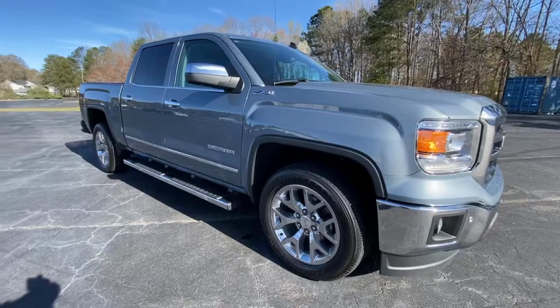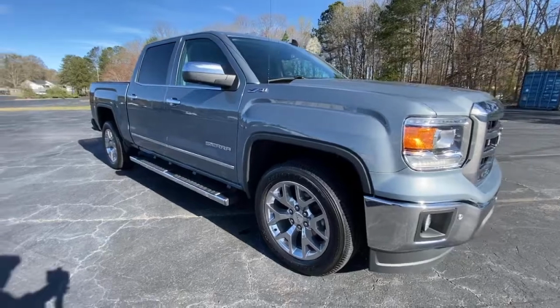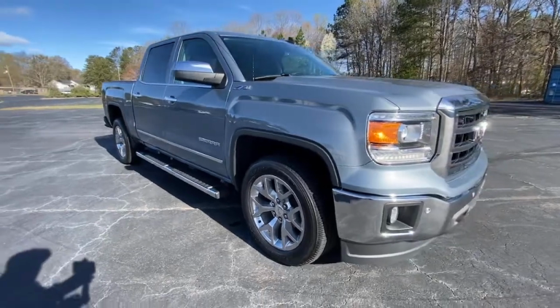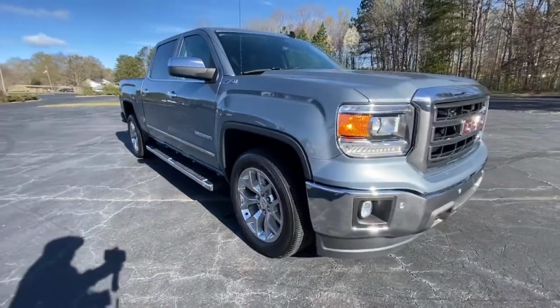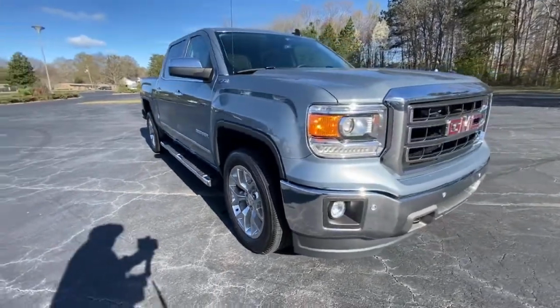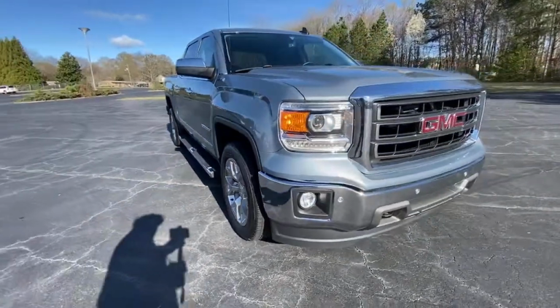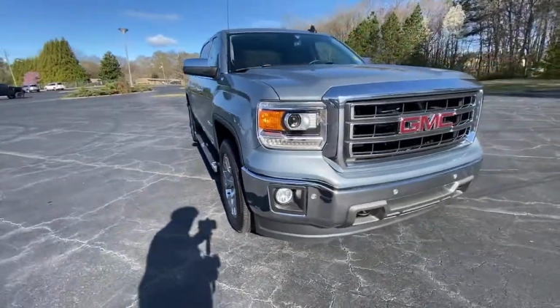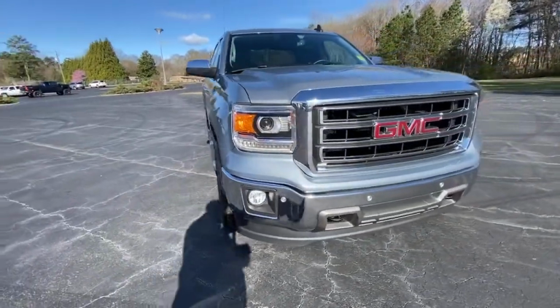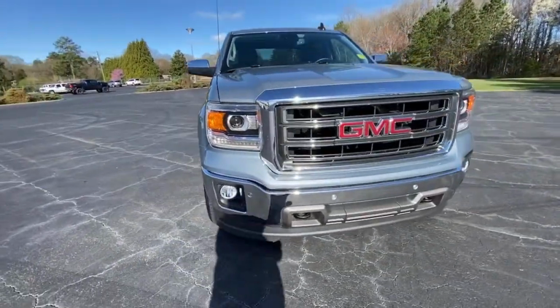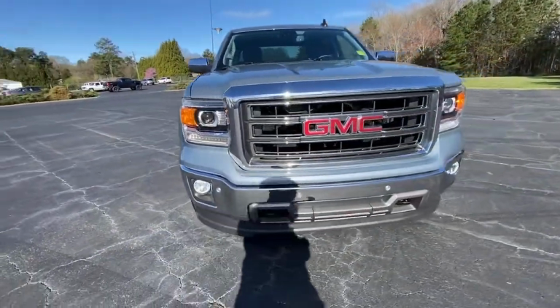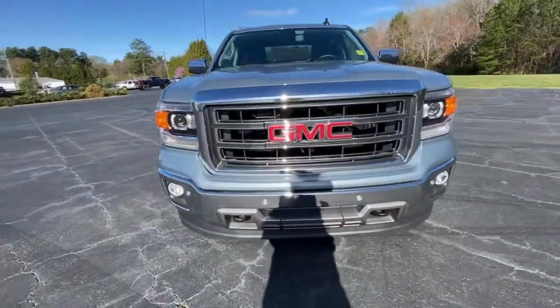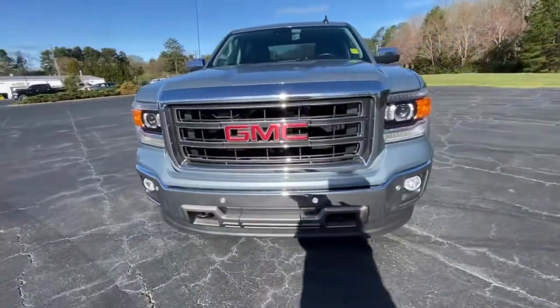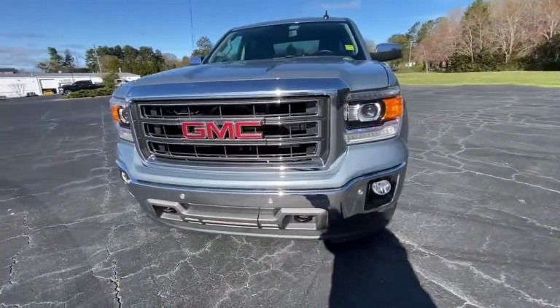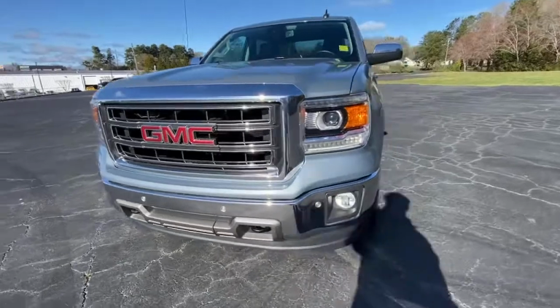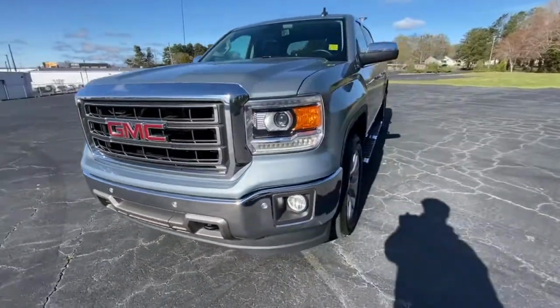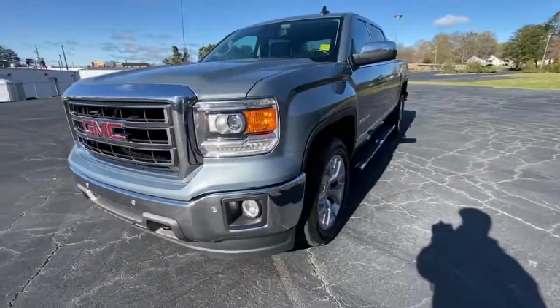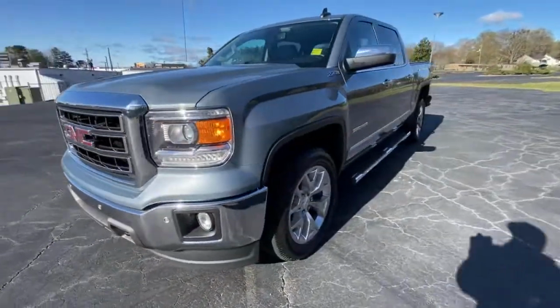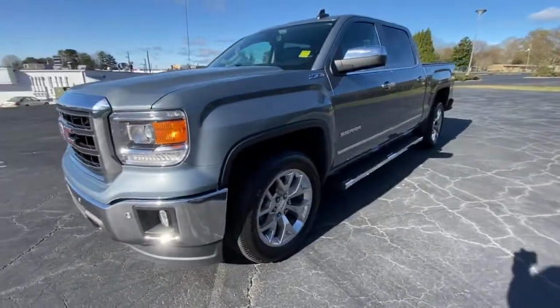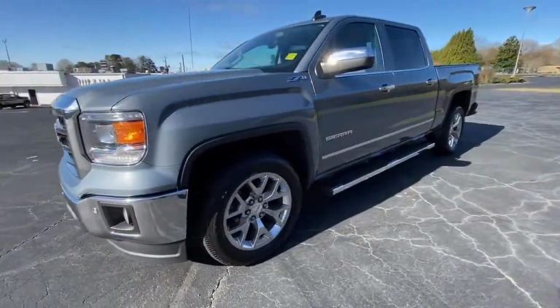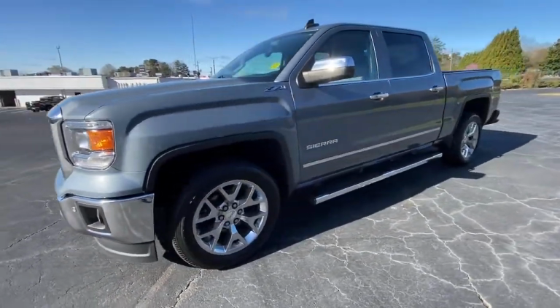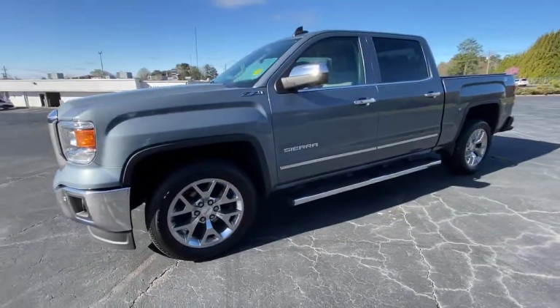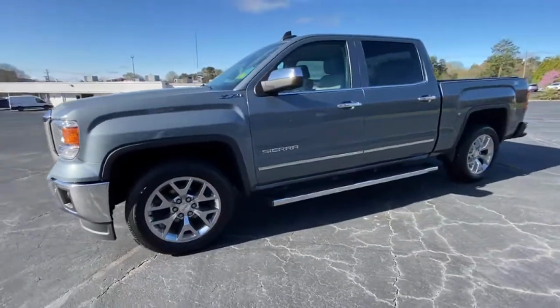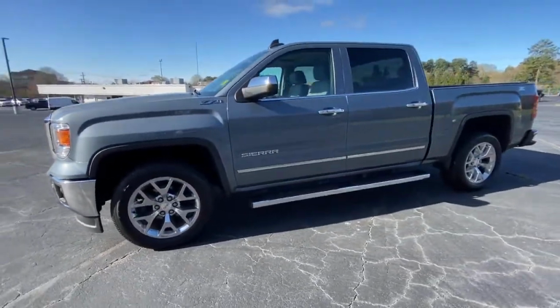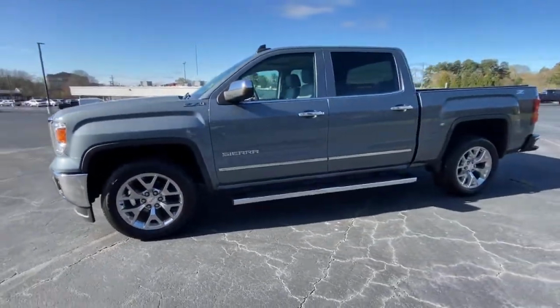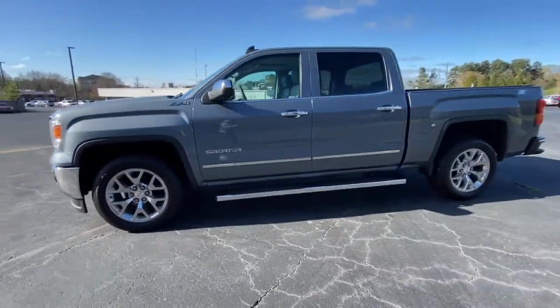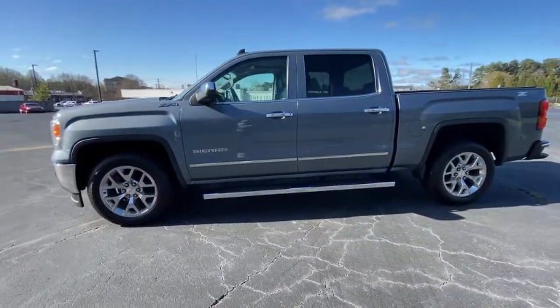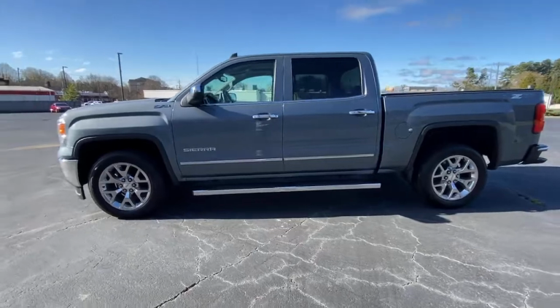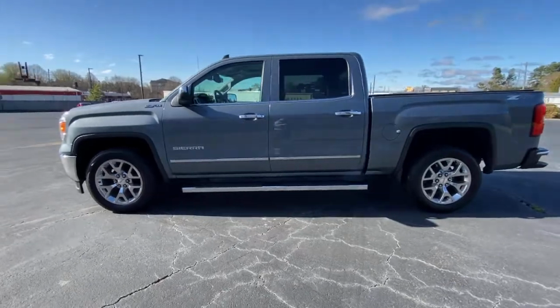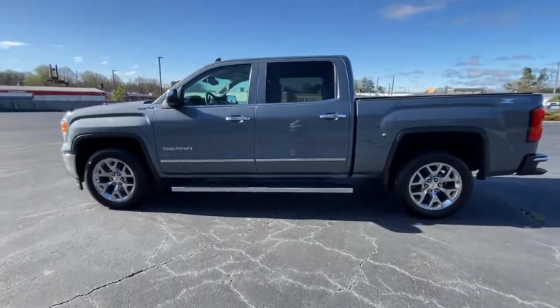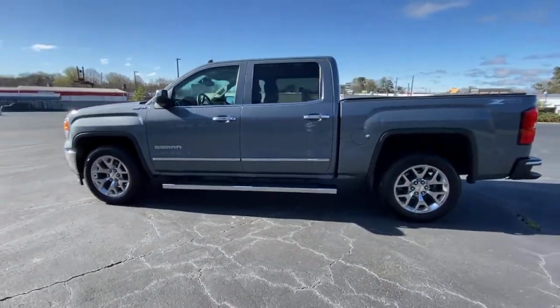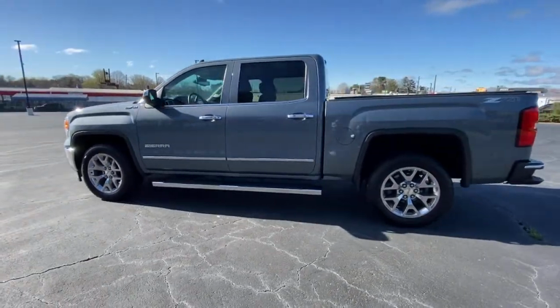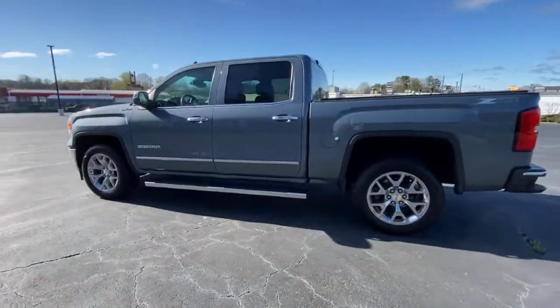Go home happy with the 2015 GMC Sierra. This vehicle is an outstanding buy with fewer than 45,000 miles on the odometer. Answer the call to drive boldly into the future.